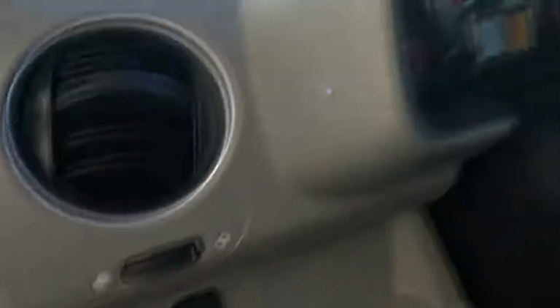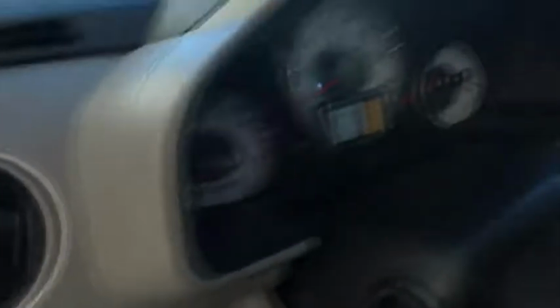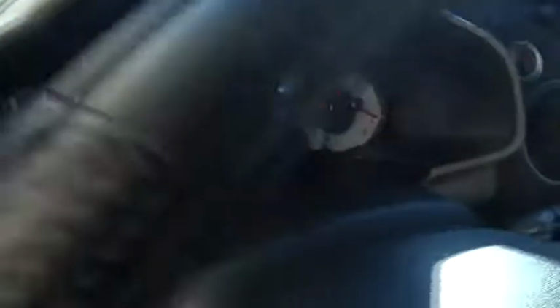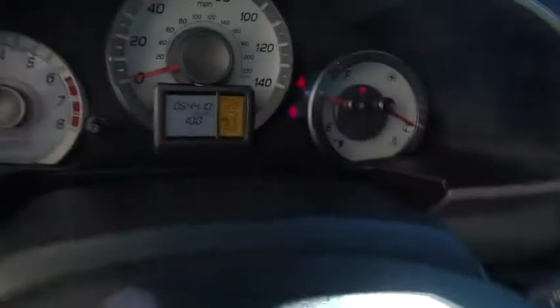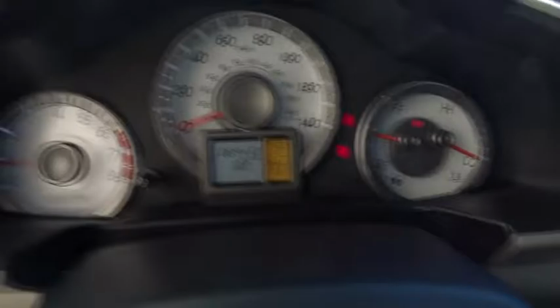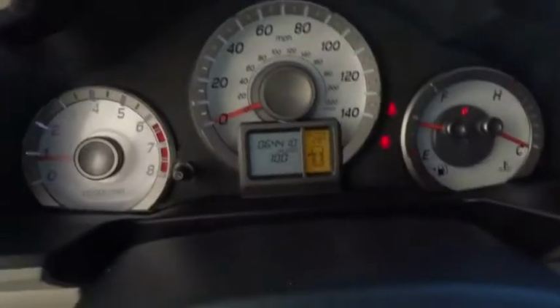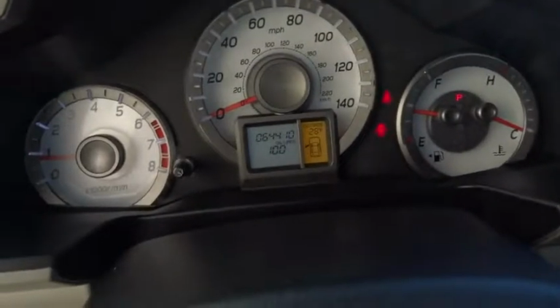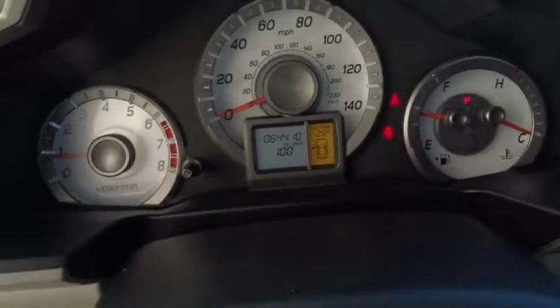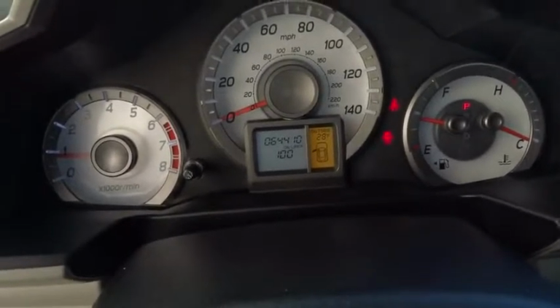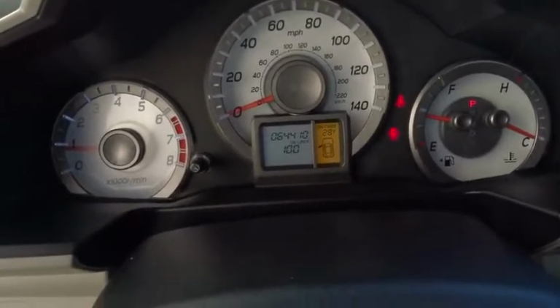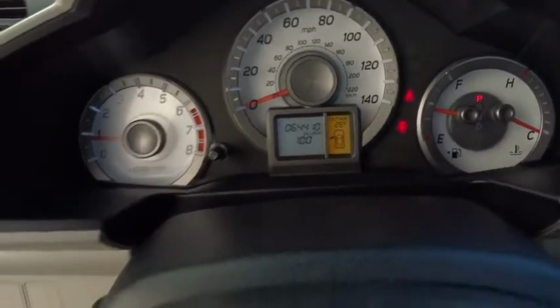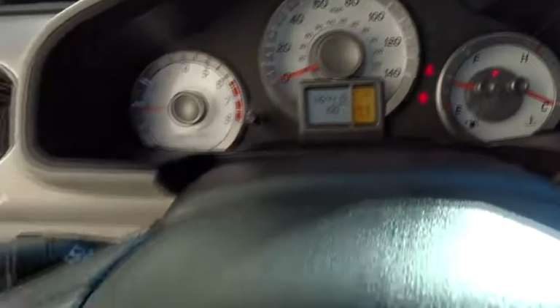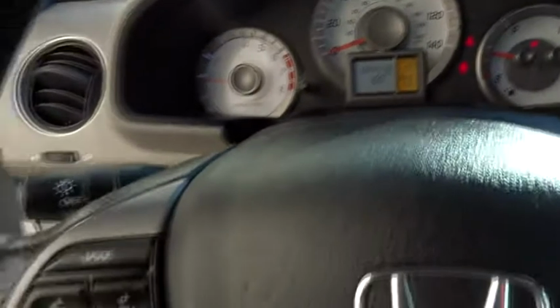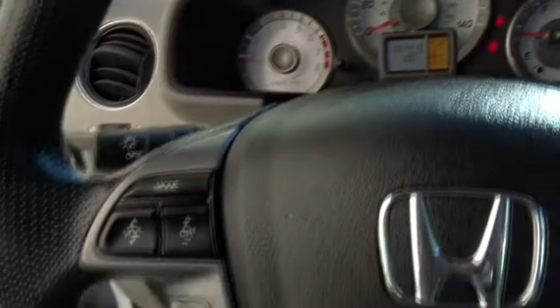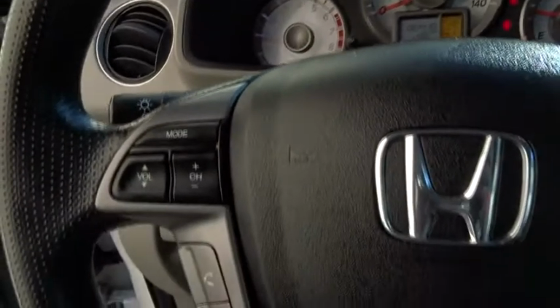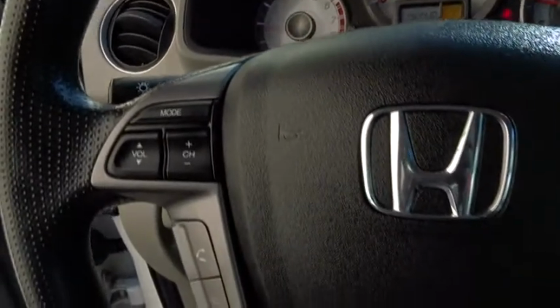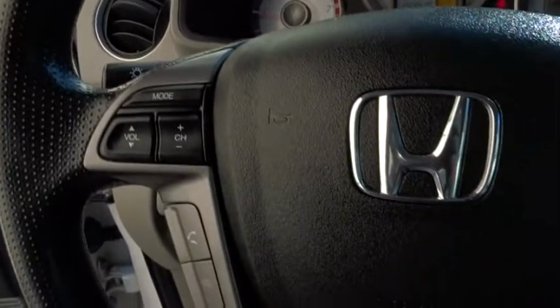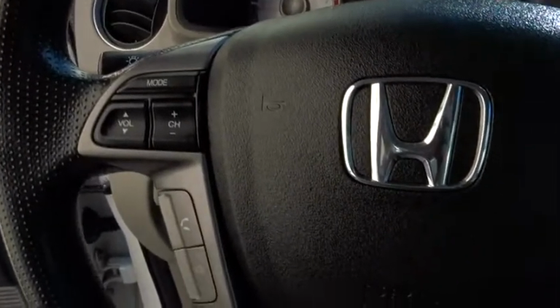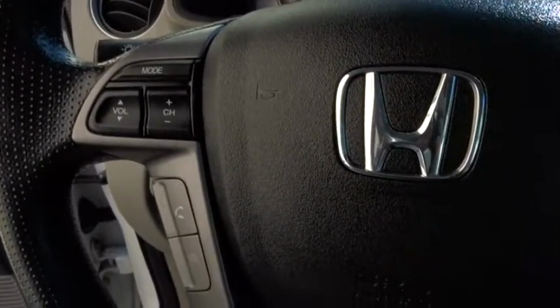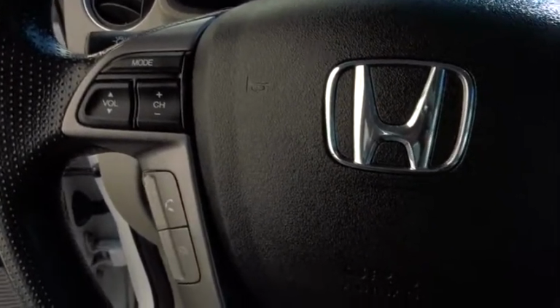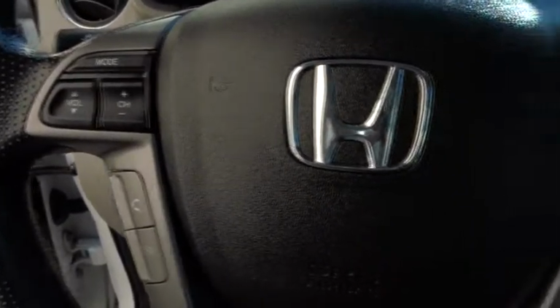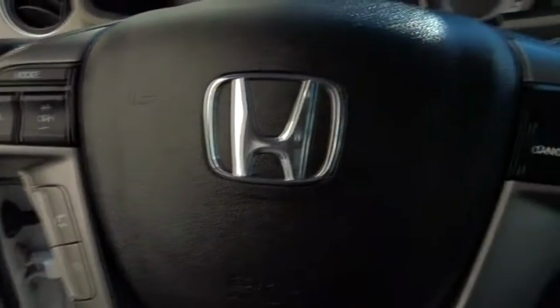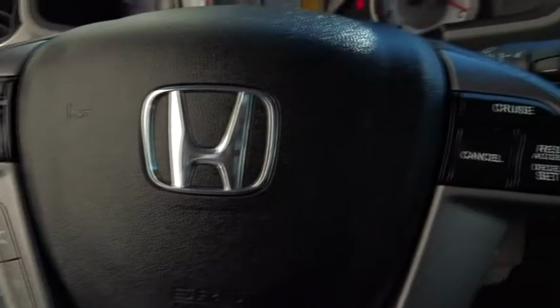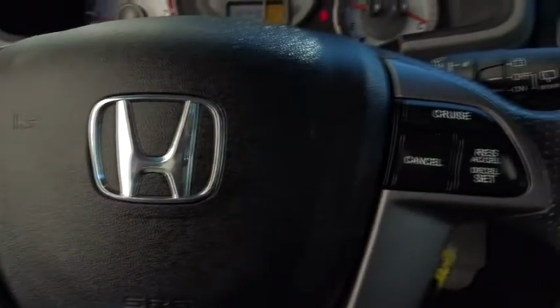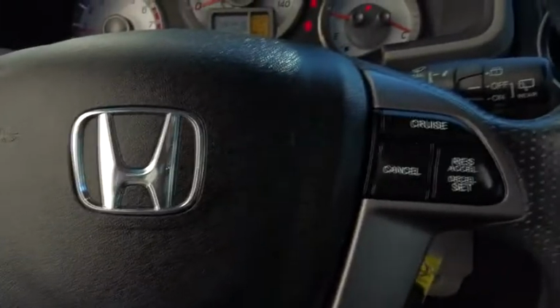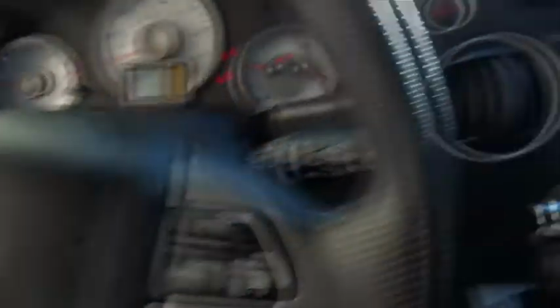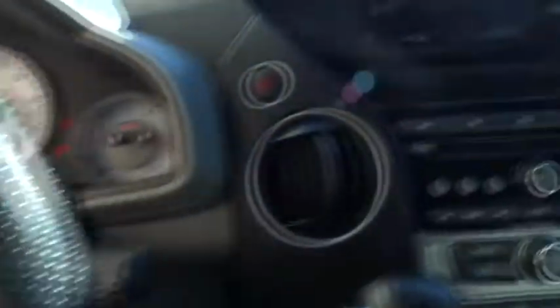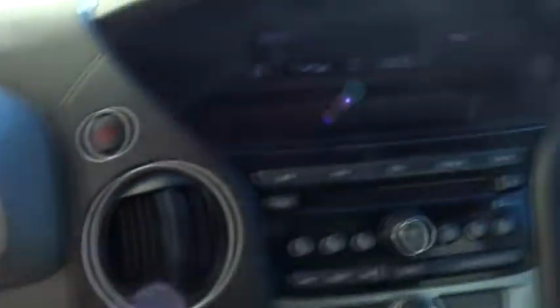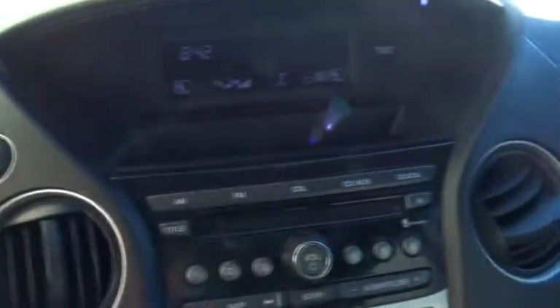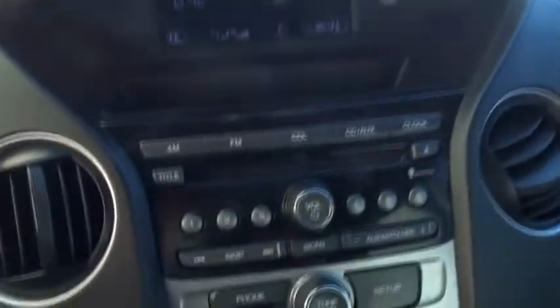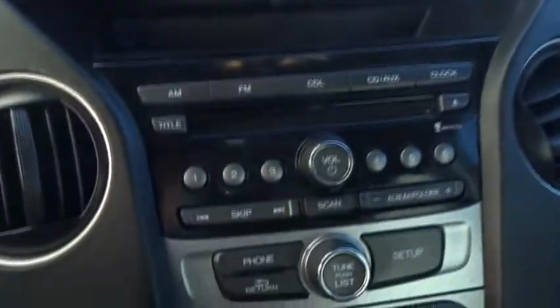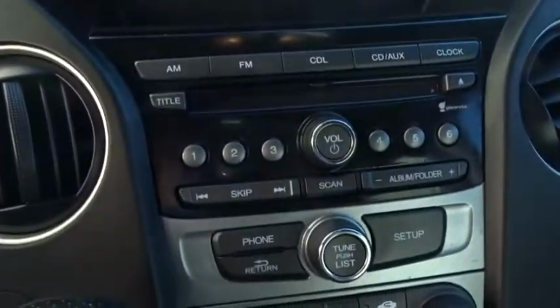Adjustable steering wheel. Power steering. Floor mats. Aluminum wheels. Four-wheel disc brakes. Cruise control. Premium sound system. AM FM stereo radio.